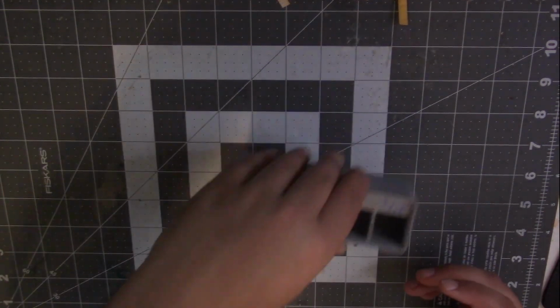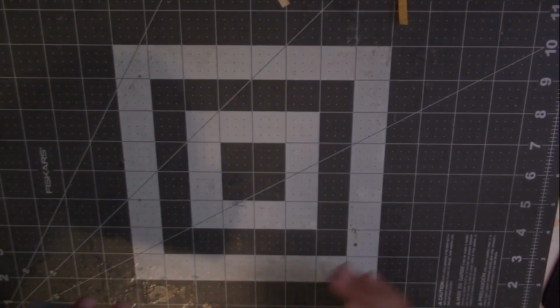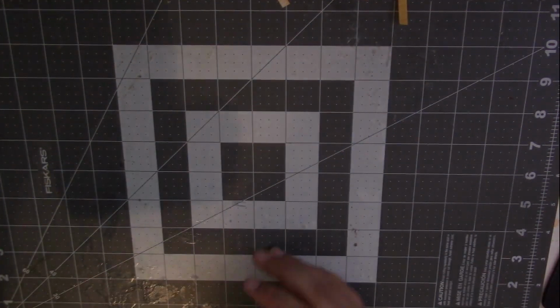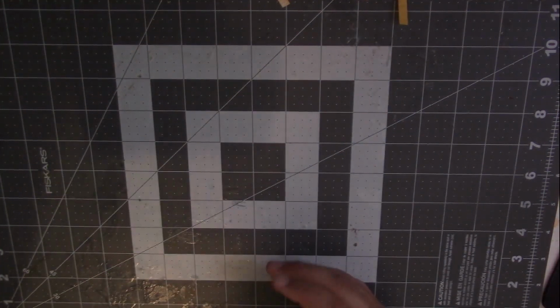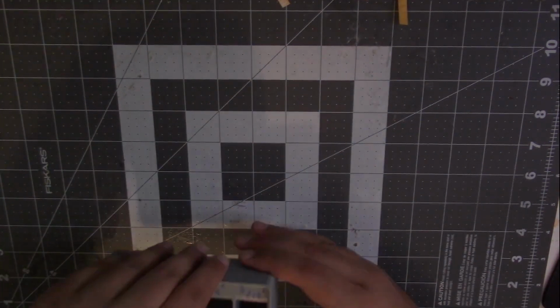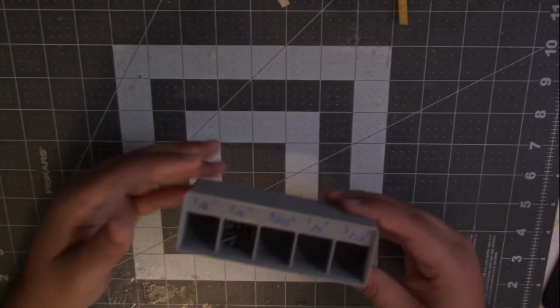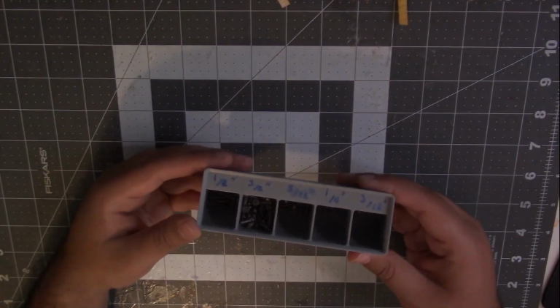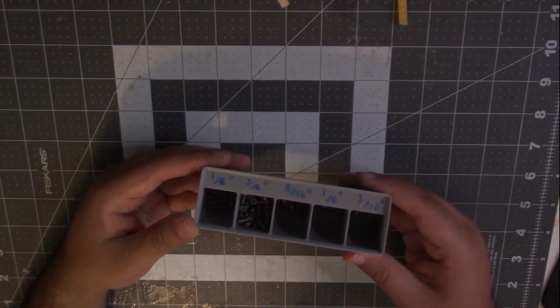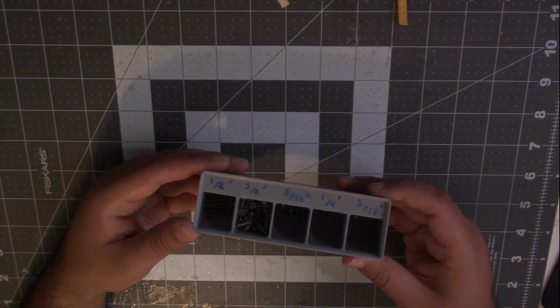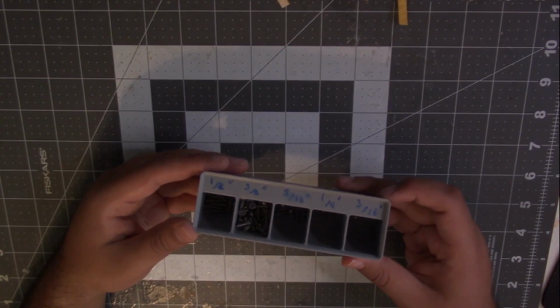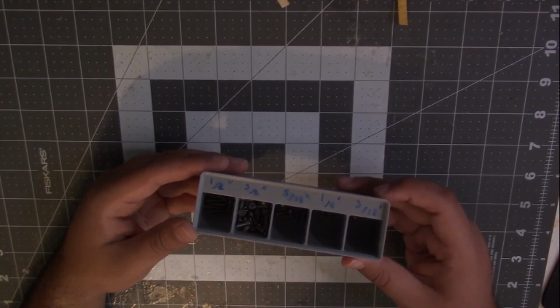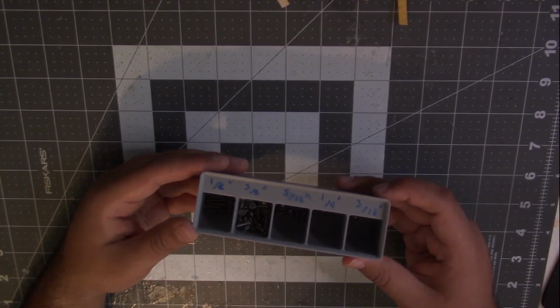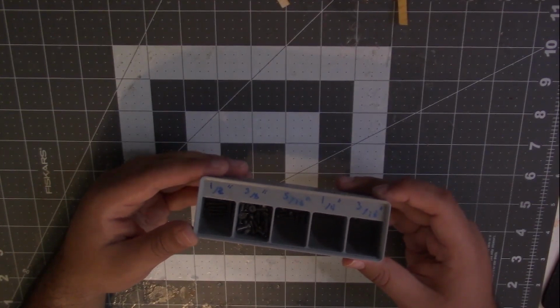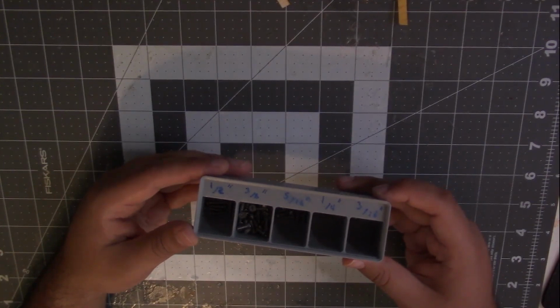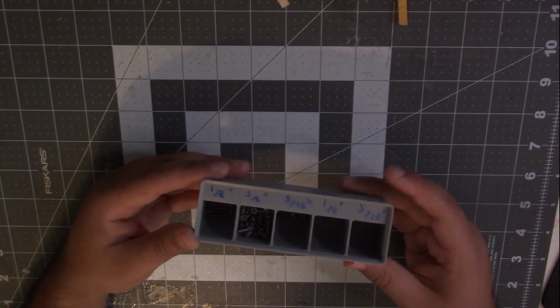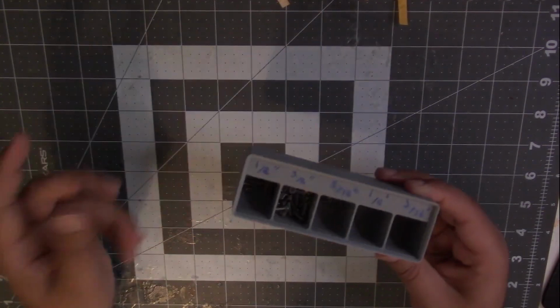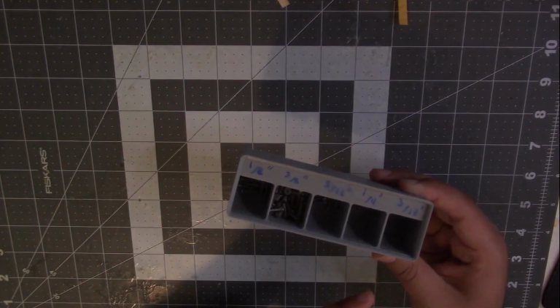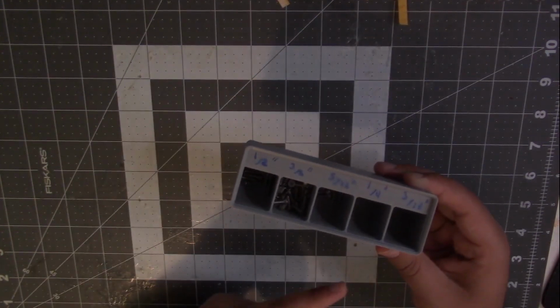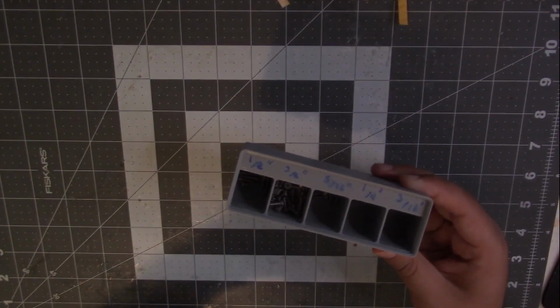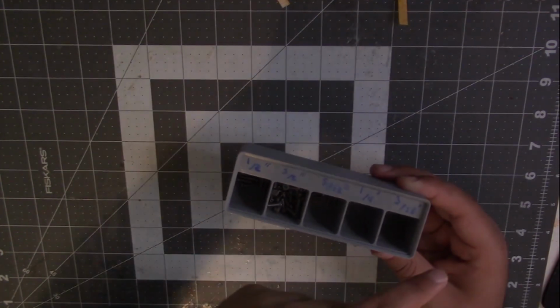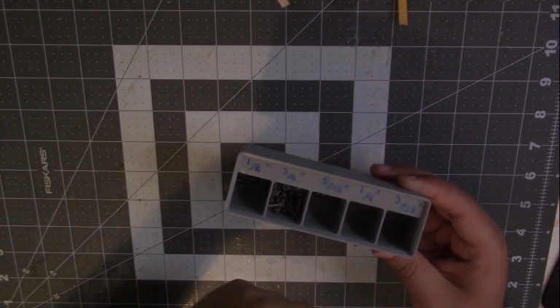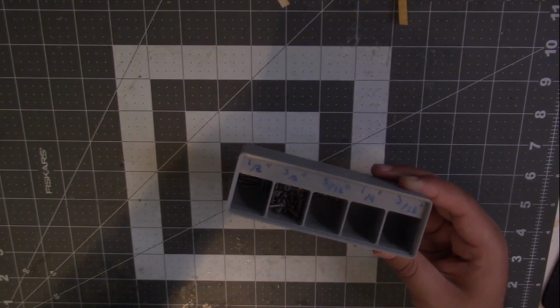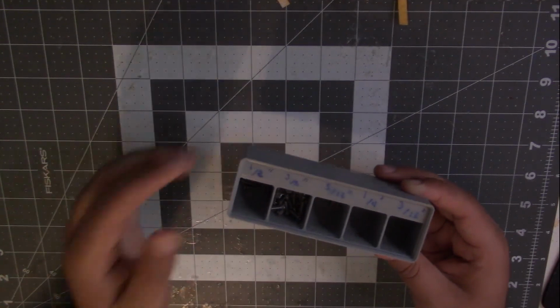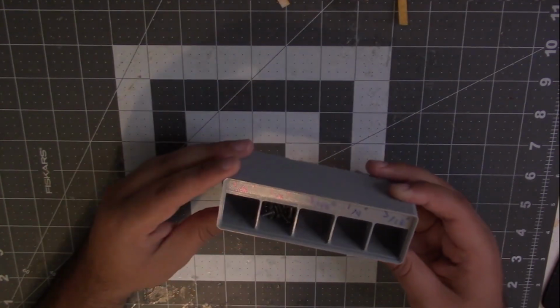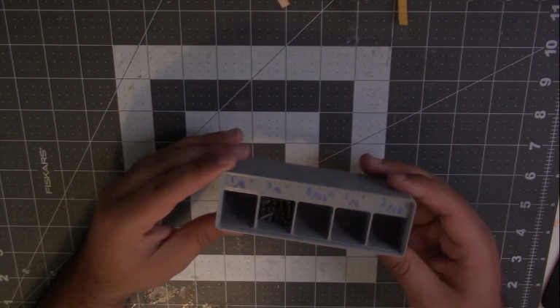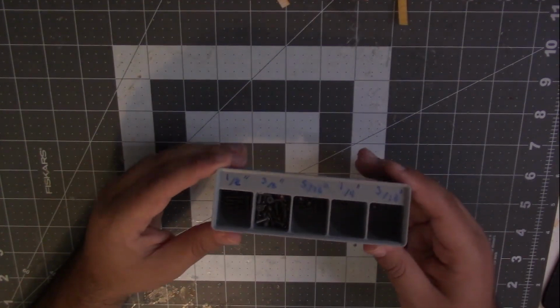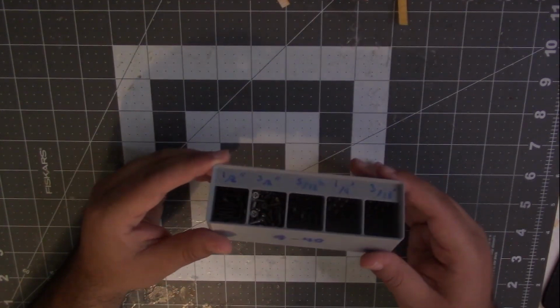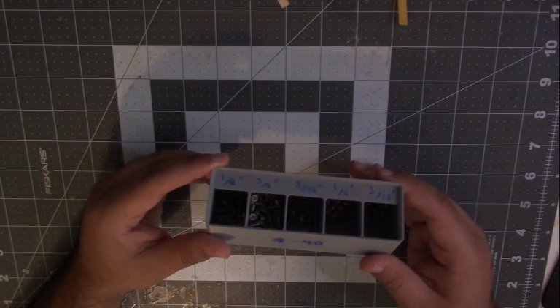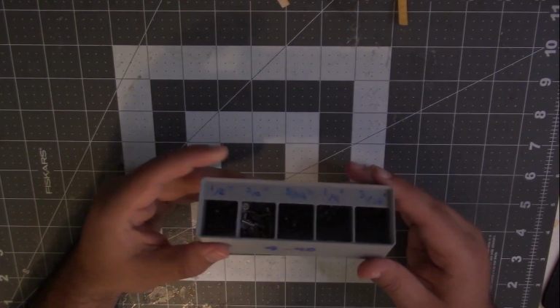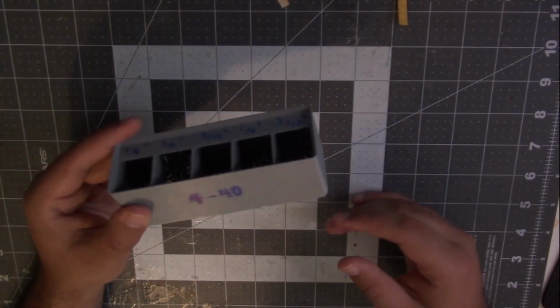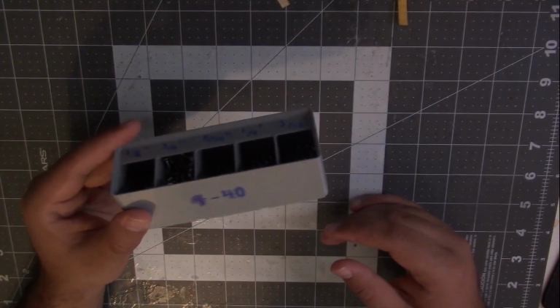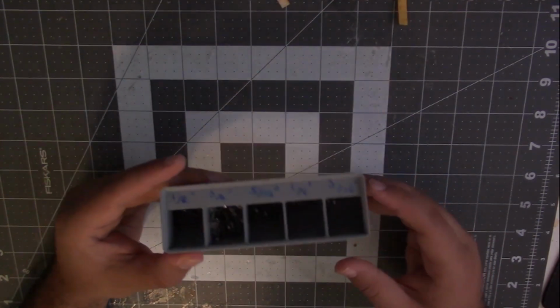This one is, I believe, the three by one — yeah, the three by one by six, five-compartment container. I believe that's the sizing for this one.